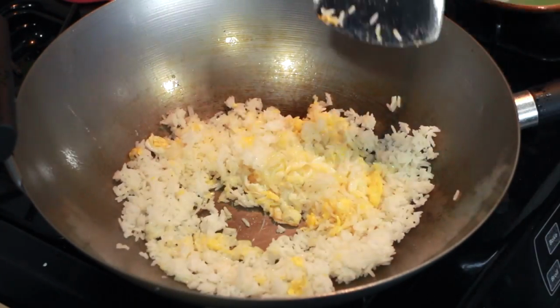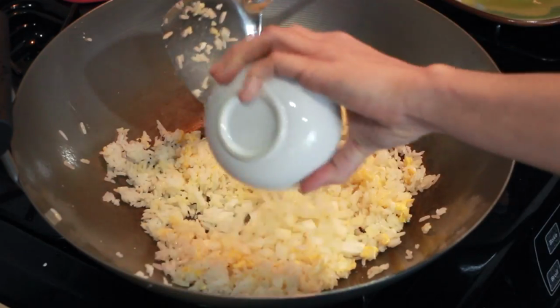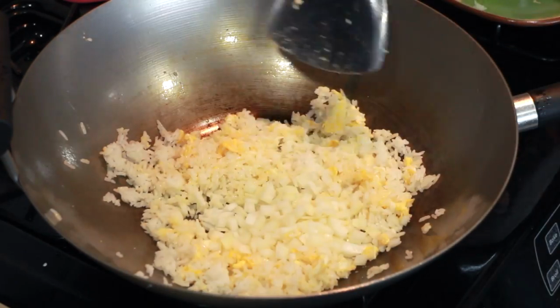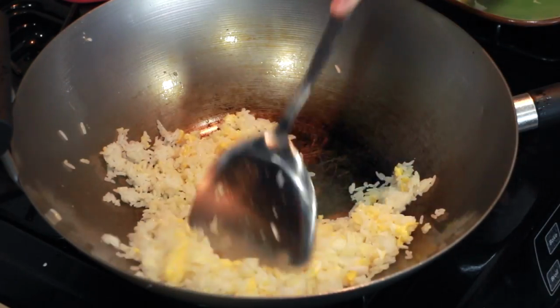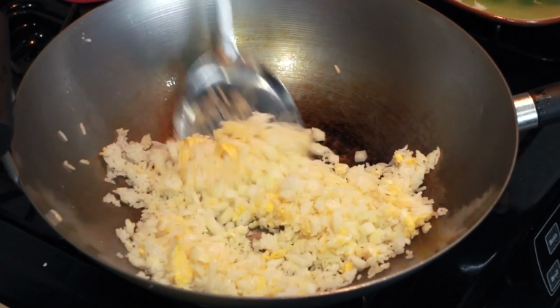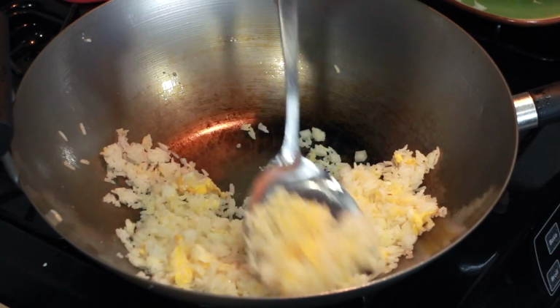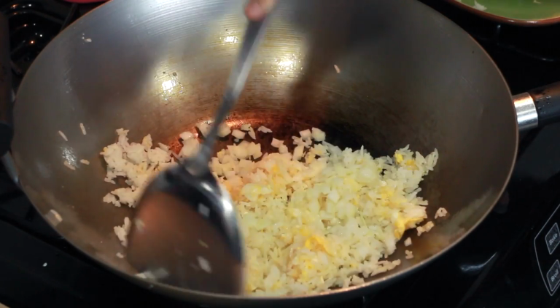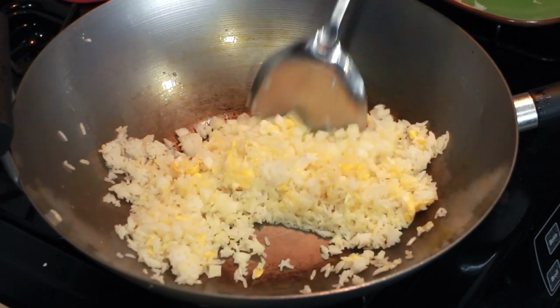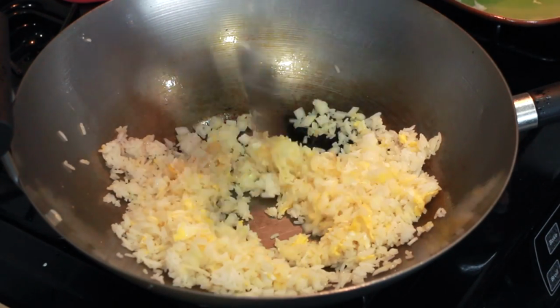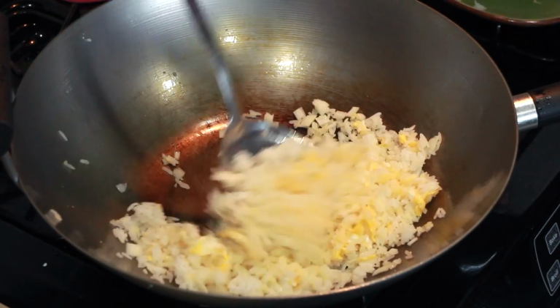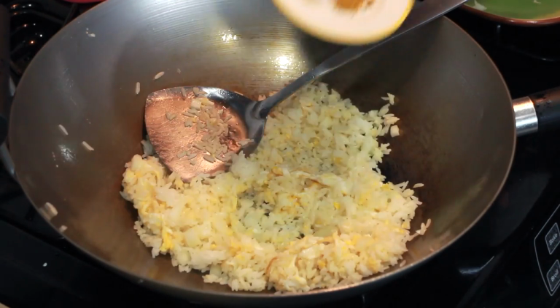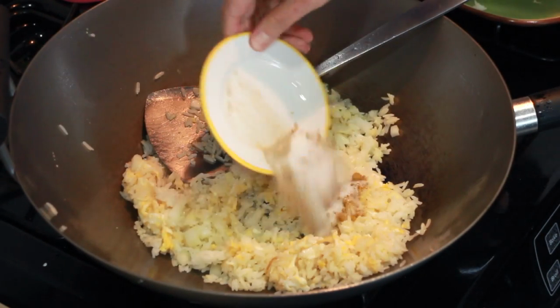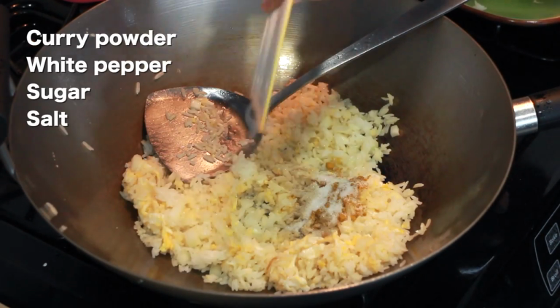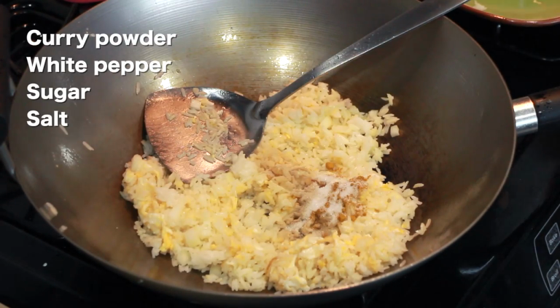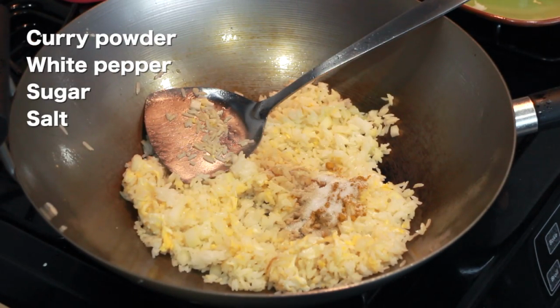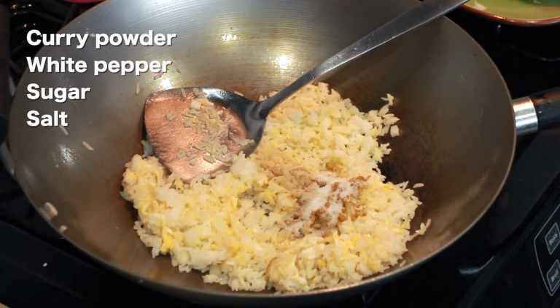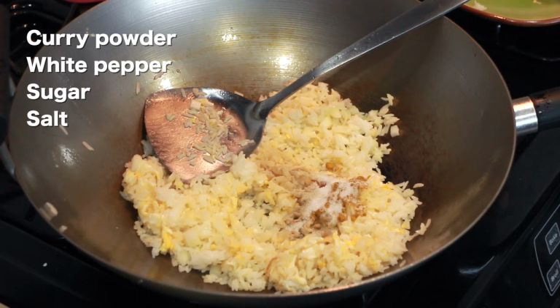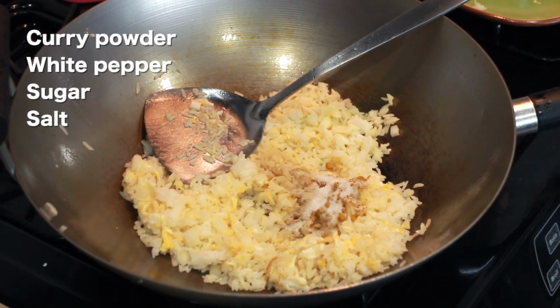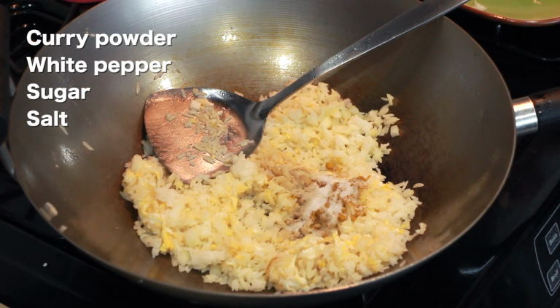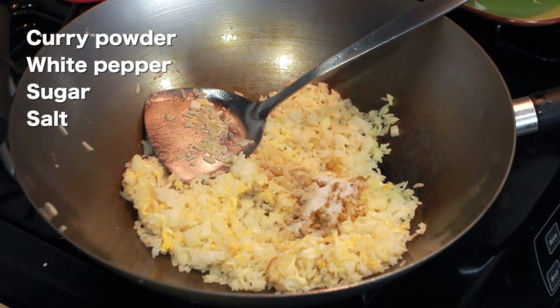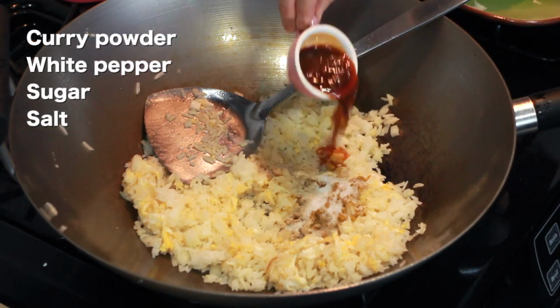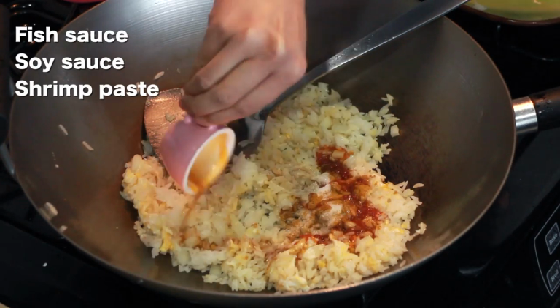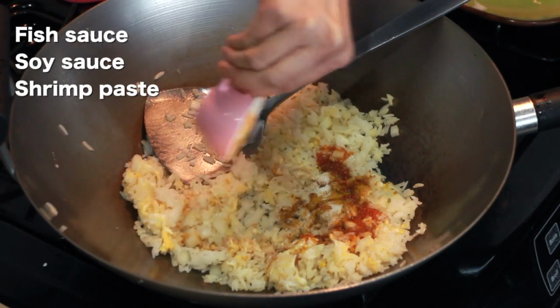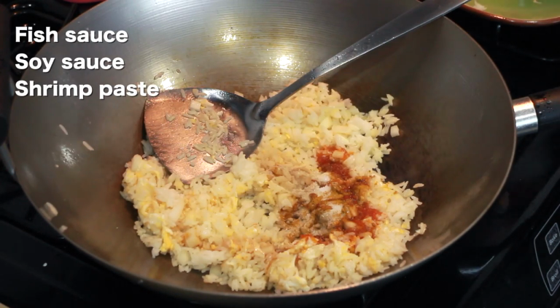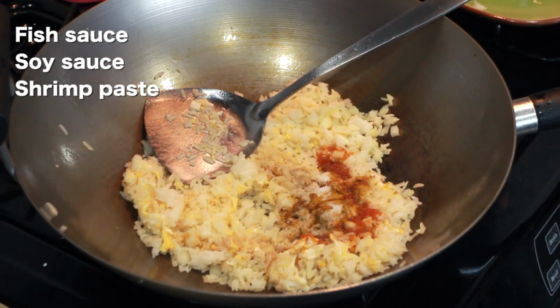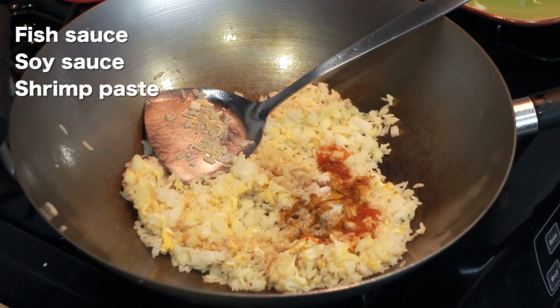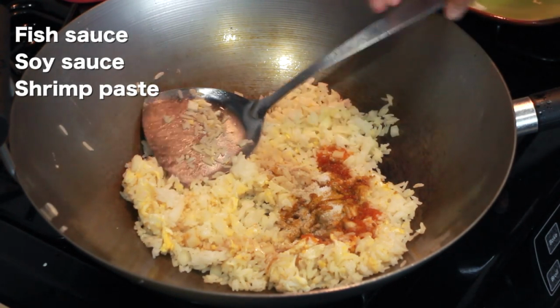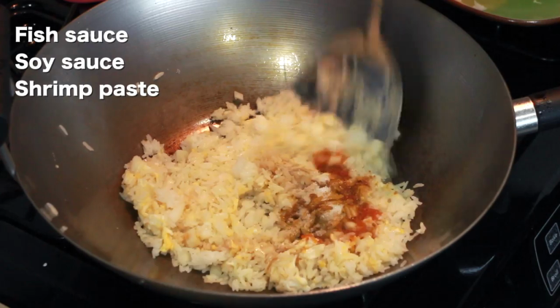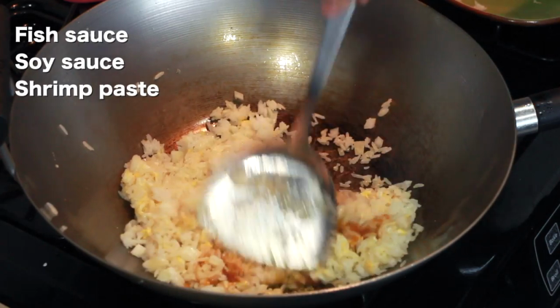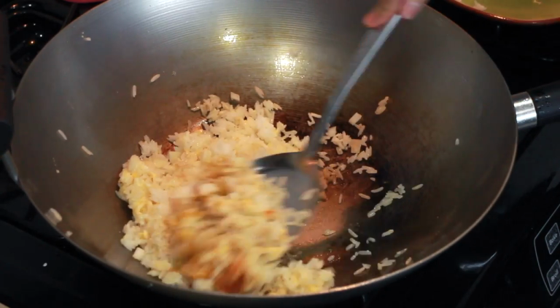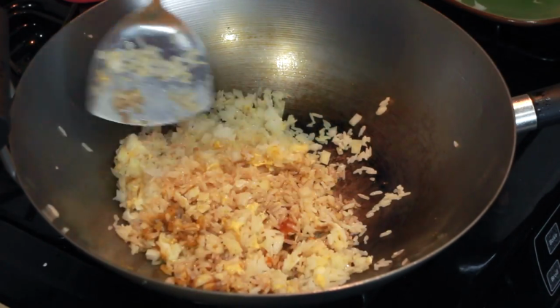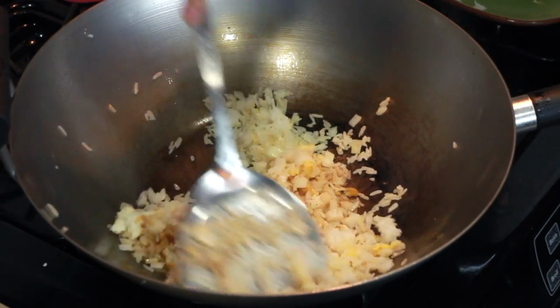Add some diced onion and mix that up as well. Then add curry powder, white pepper, sugar and salt. Then fish sauce, soy sauce and the optional shrimp paste. Mix it up really well.